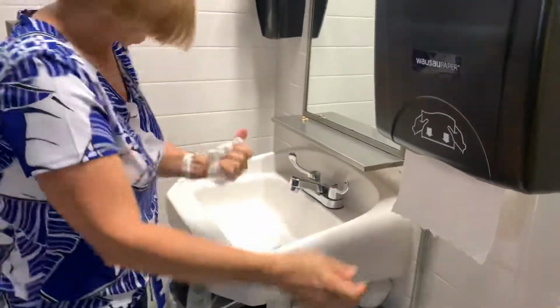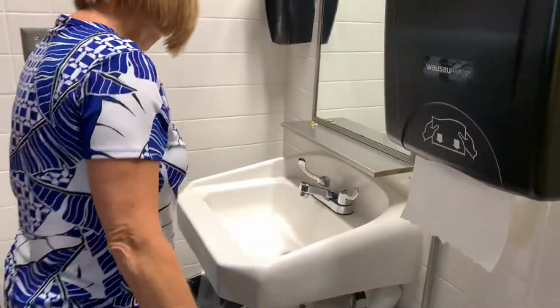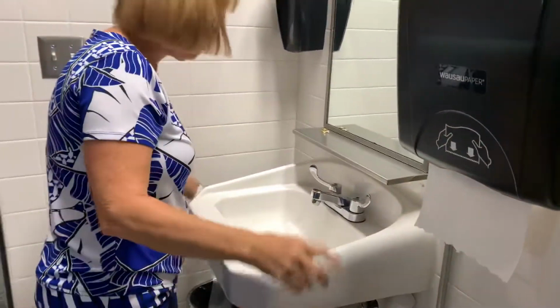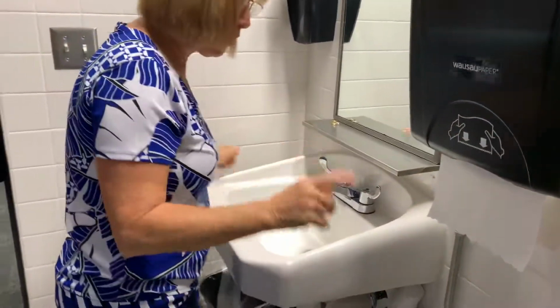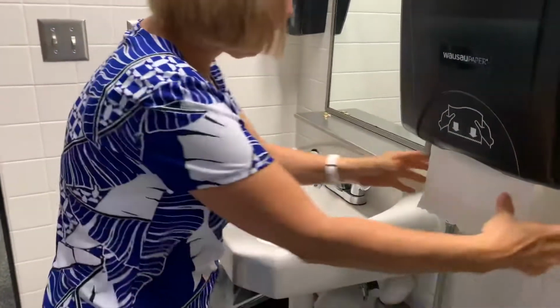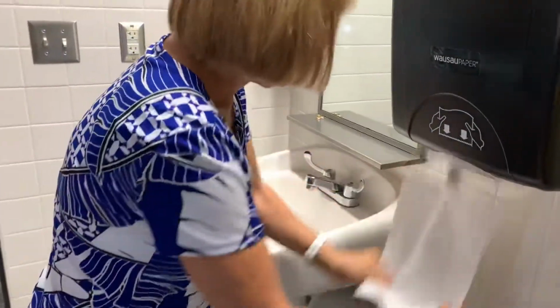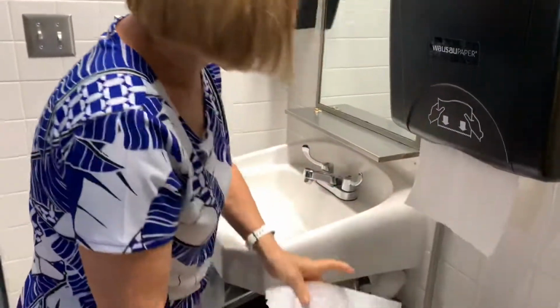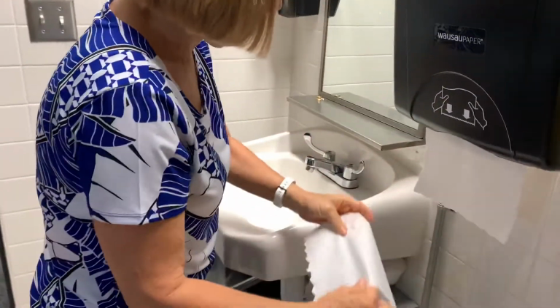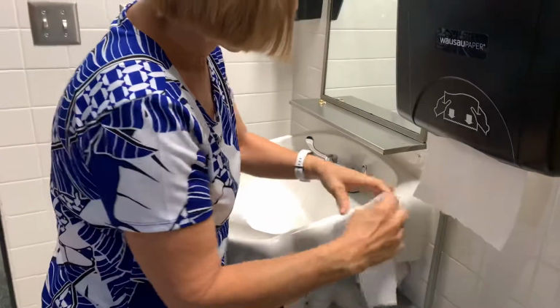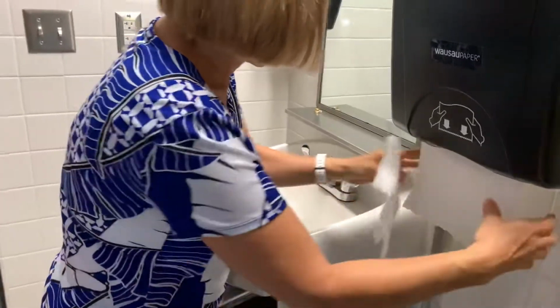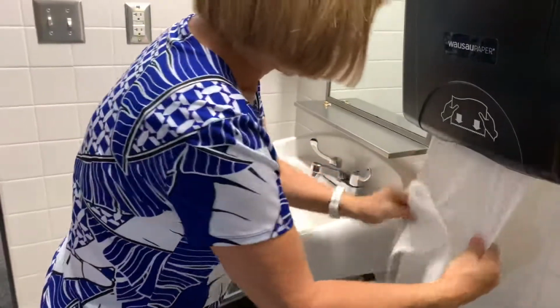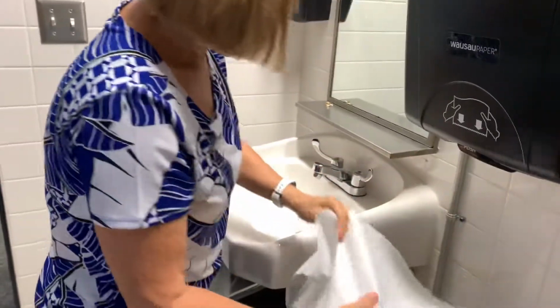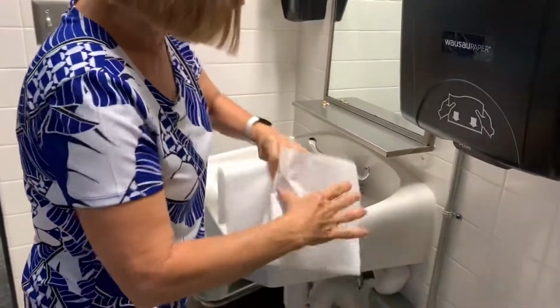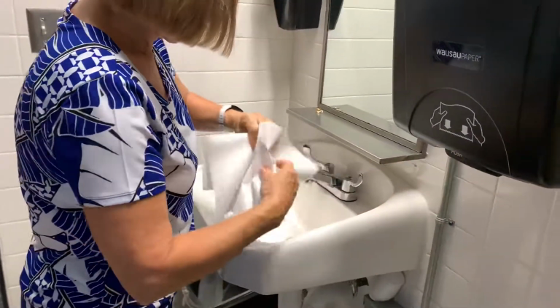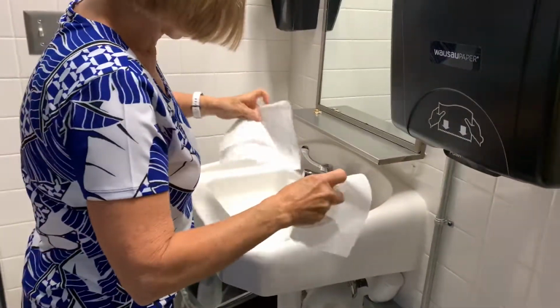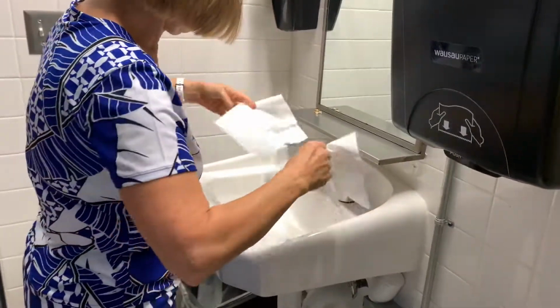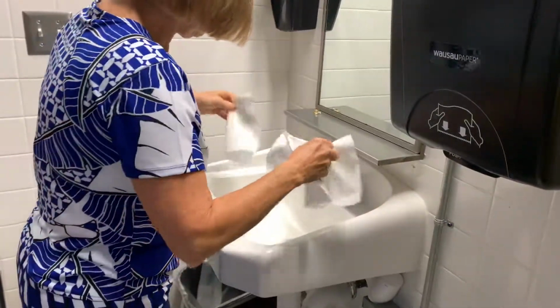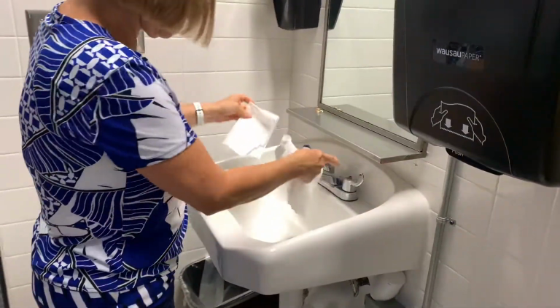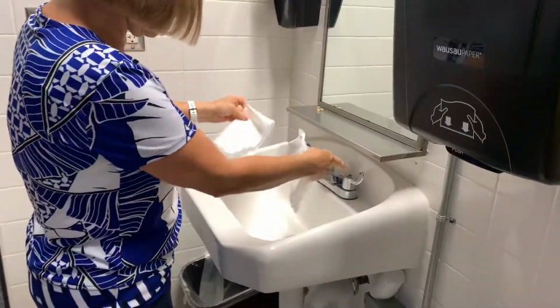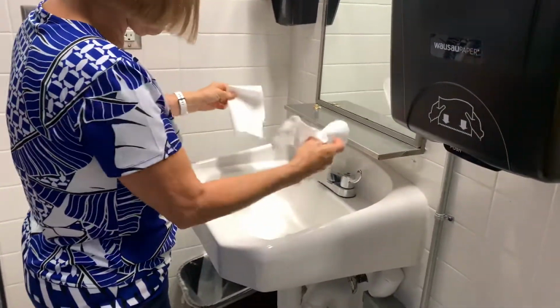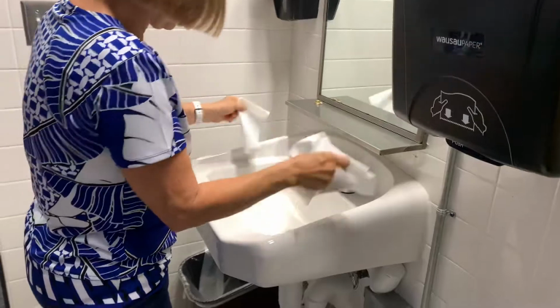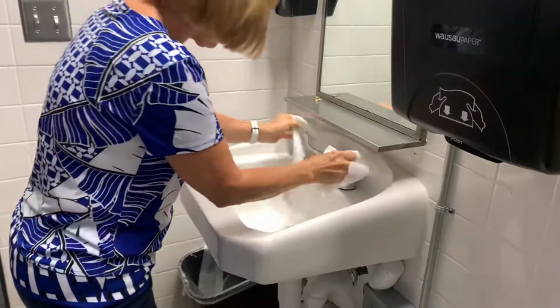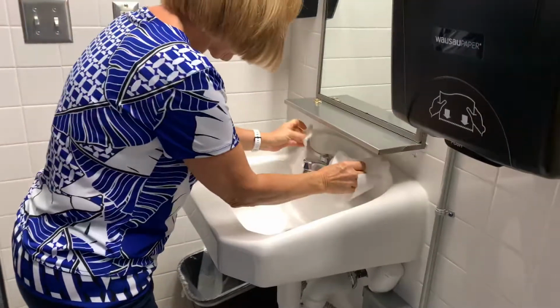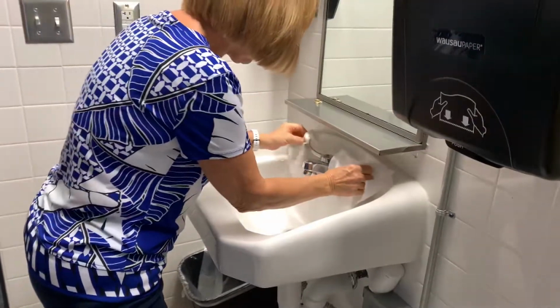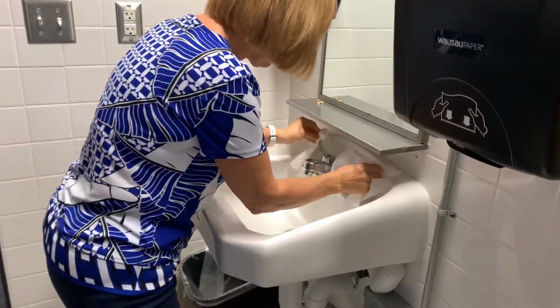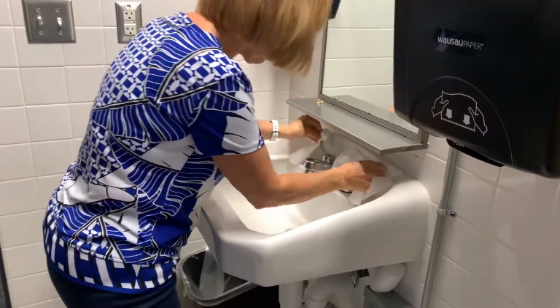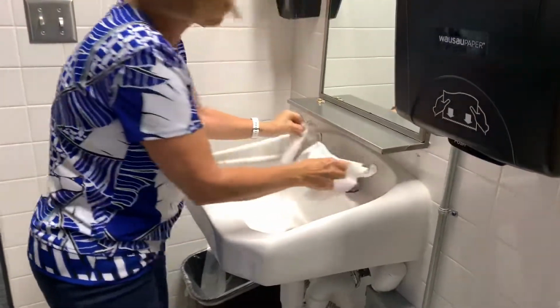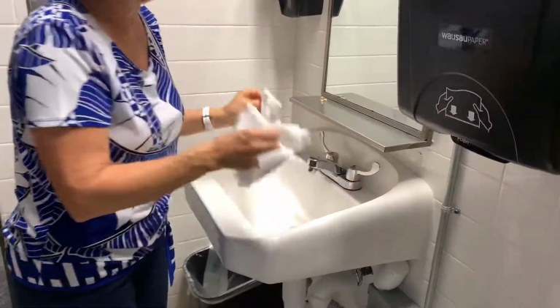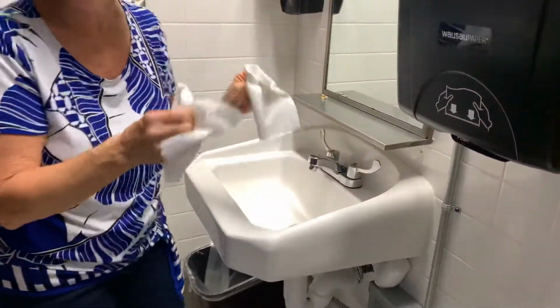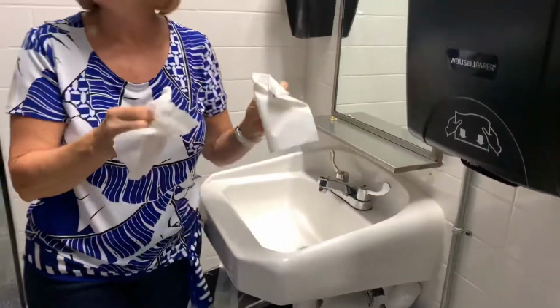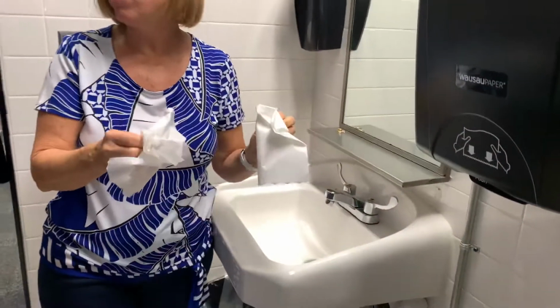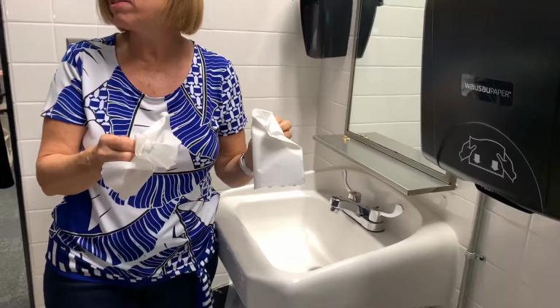Now to turn the water off — don't touch any of that with your hands. Turn the water off and you're done with the hand washing skill.